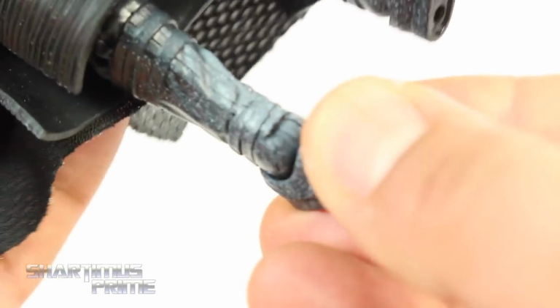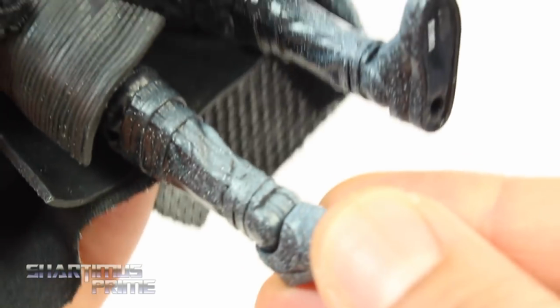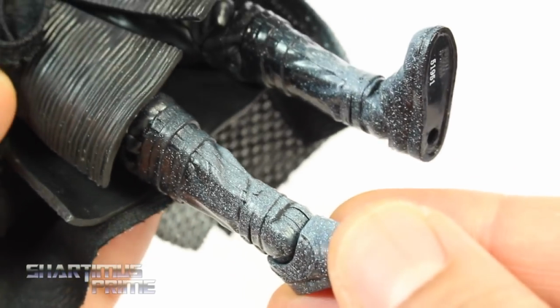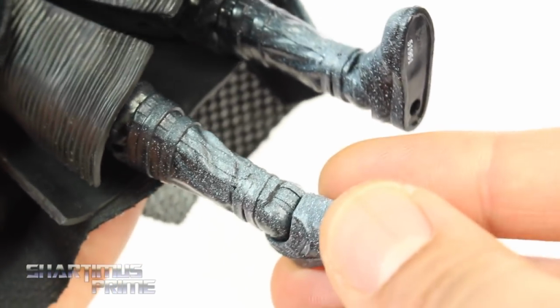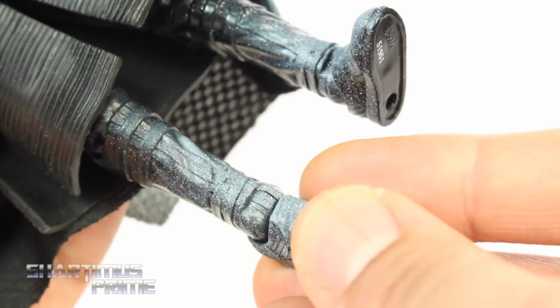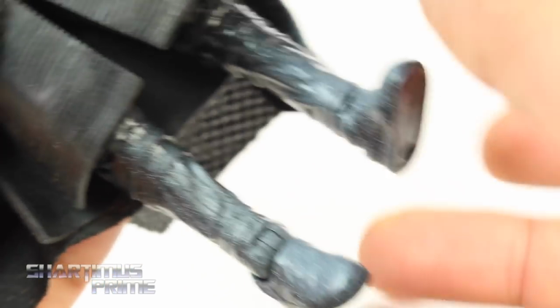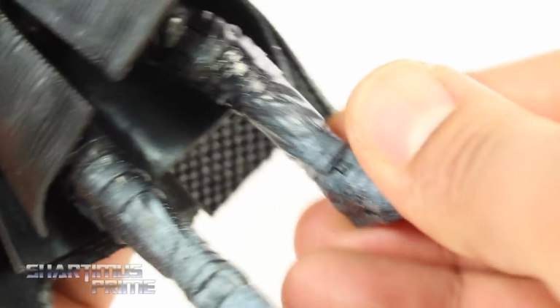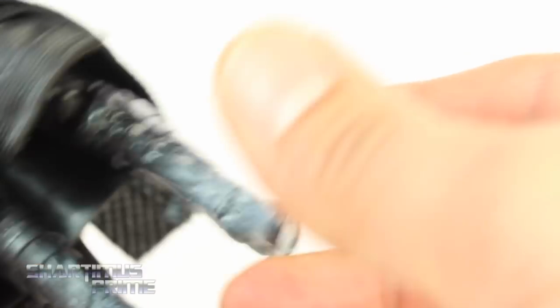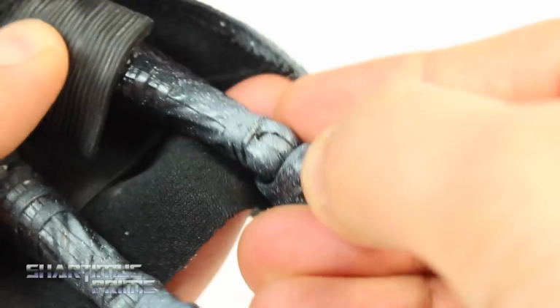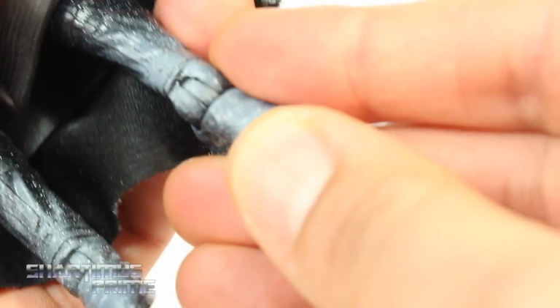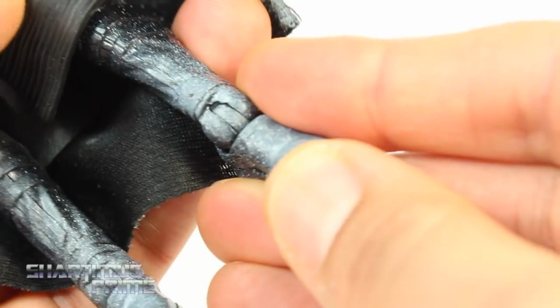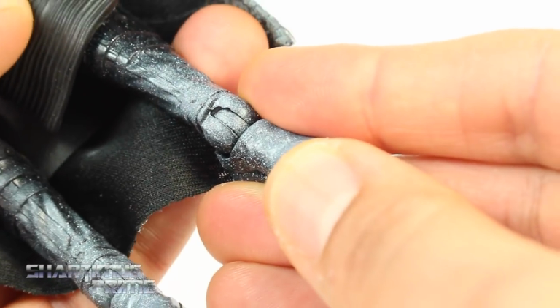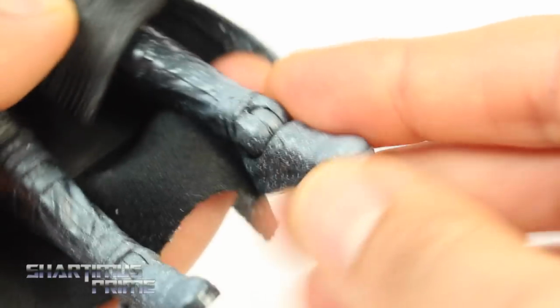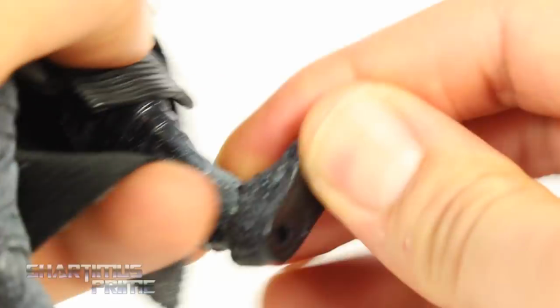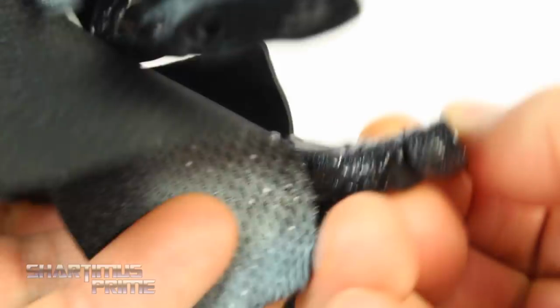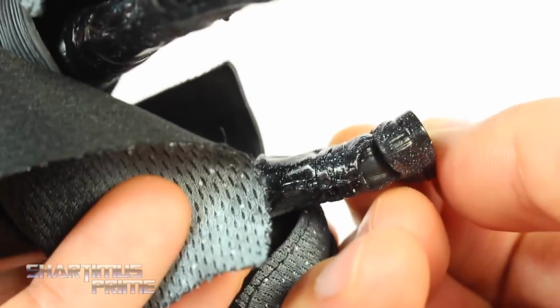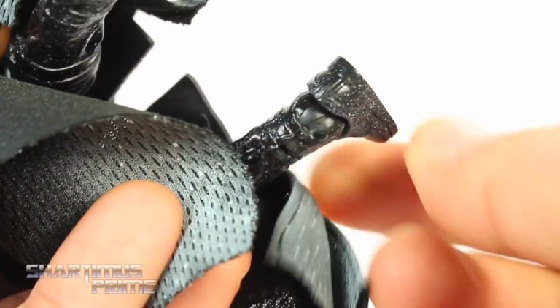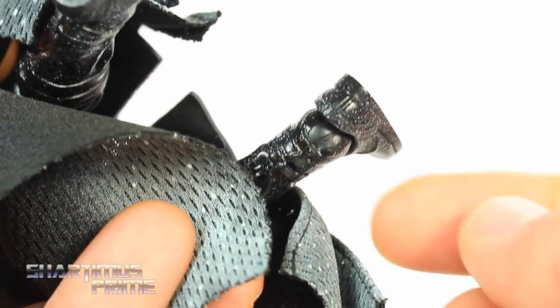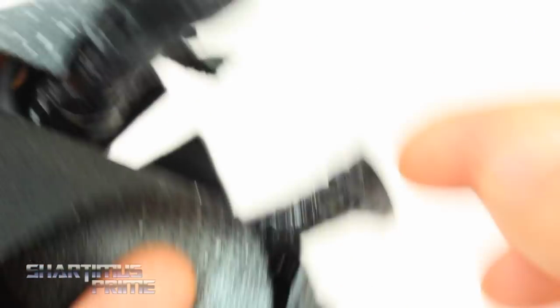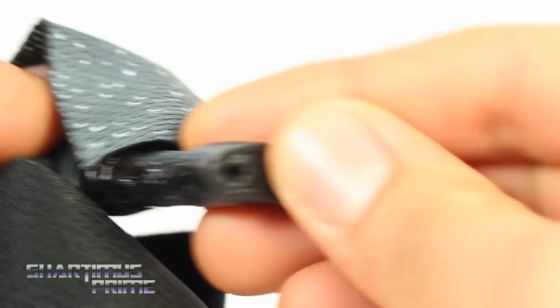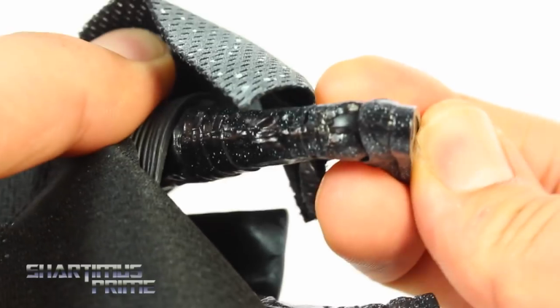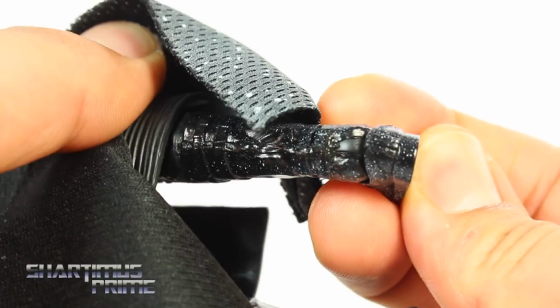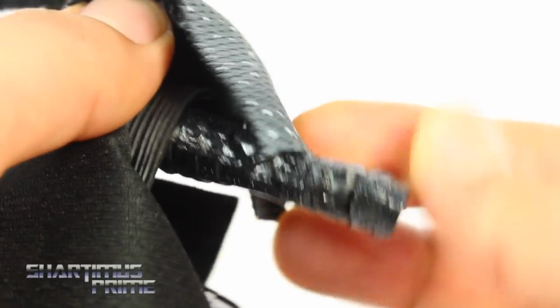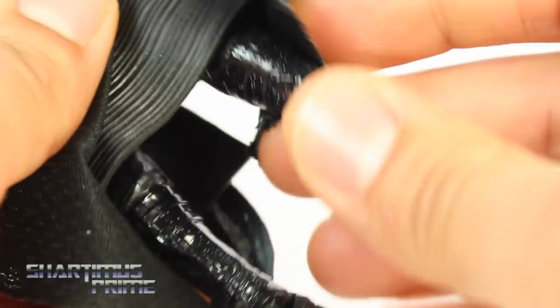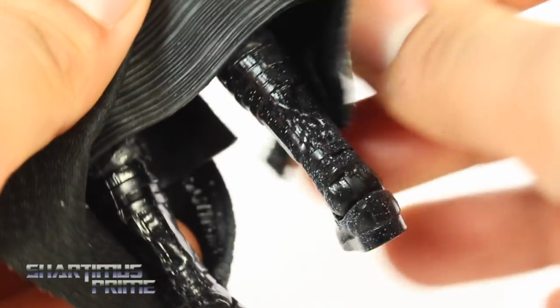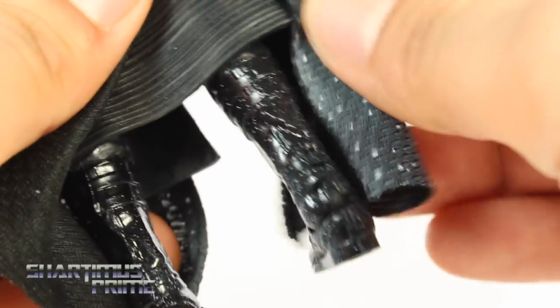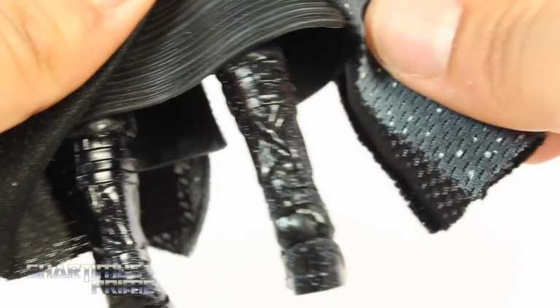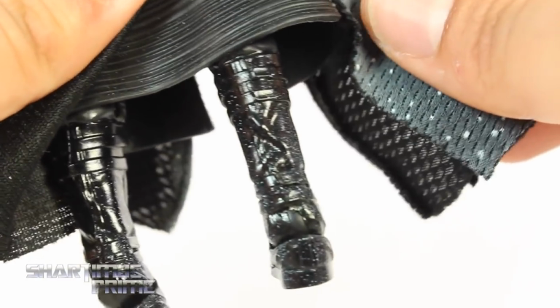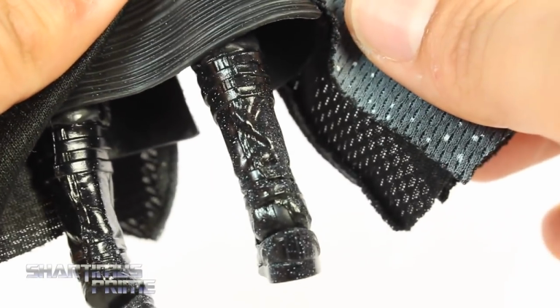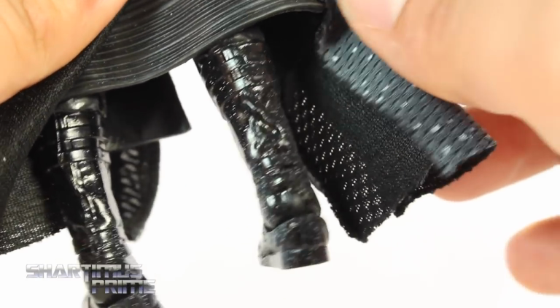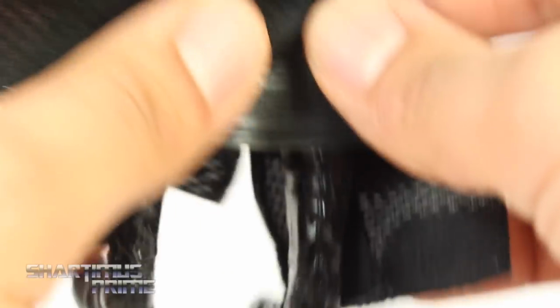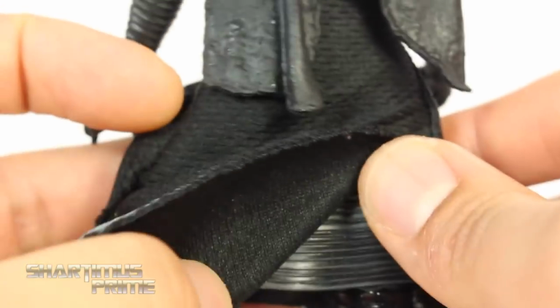Did they get it in the hinges? They got it in the hinges! That is cool, I'm really liking that a lot. On the back of the hinges, not so much — but it's only a little bit on the back of the feet anyway, so pretty good overall.